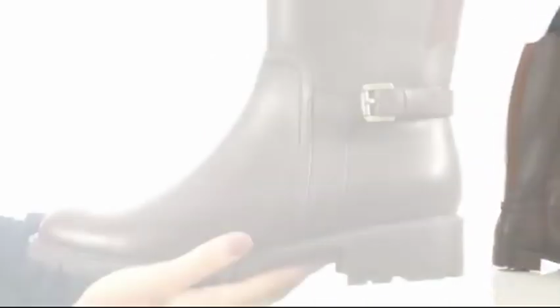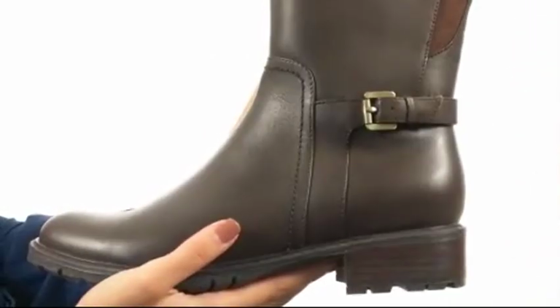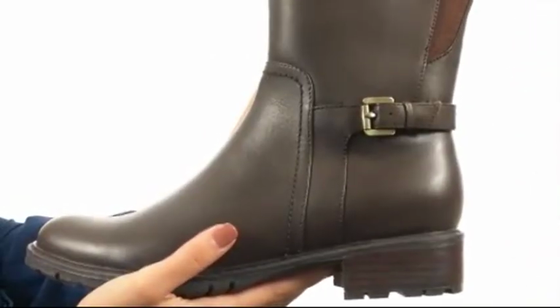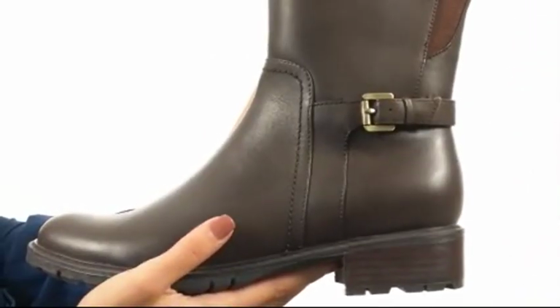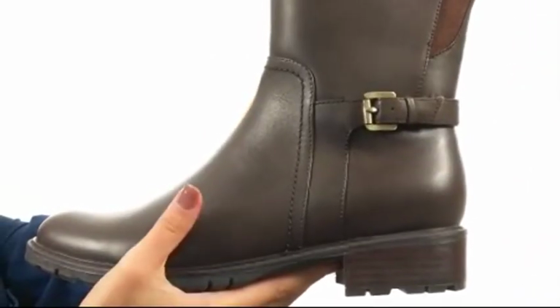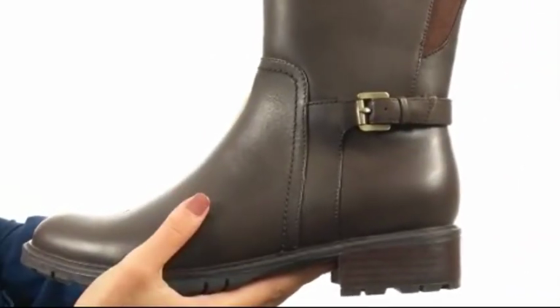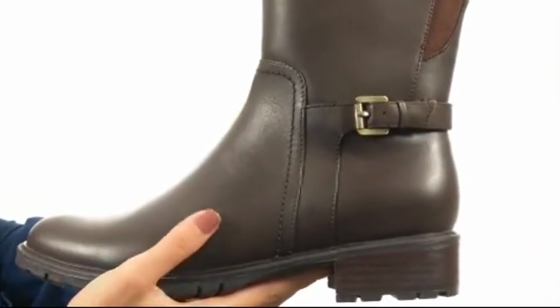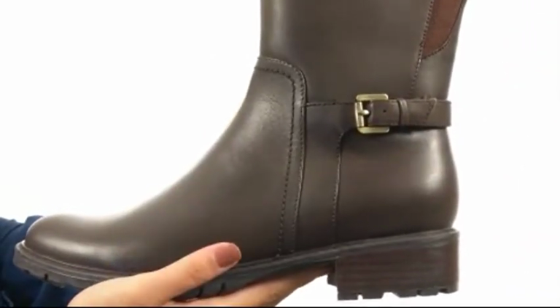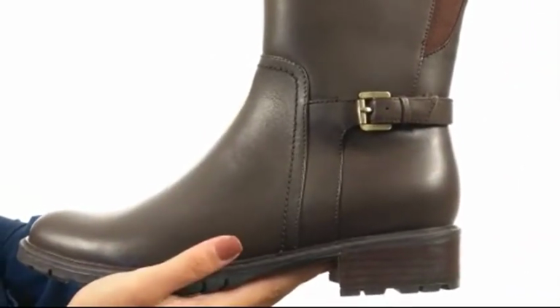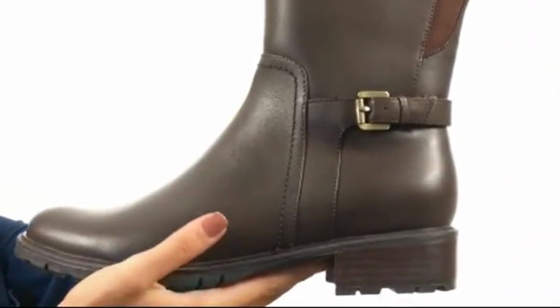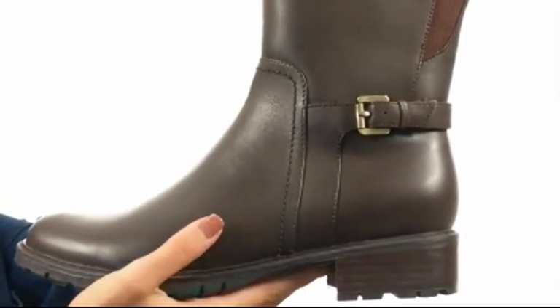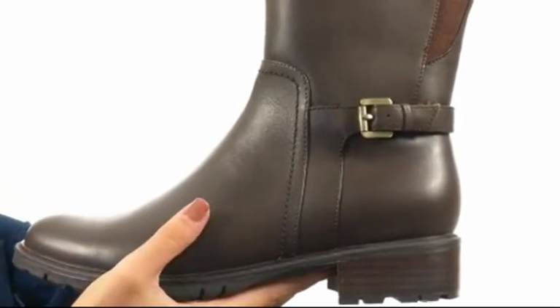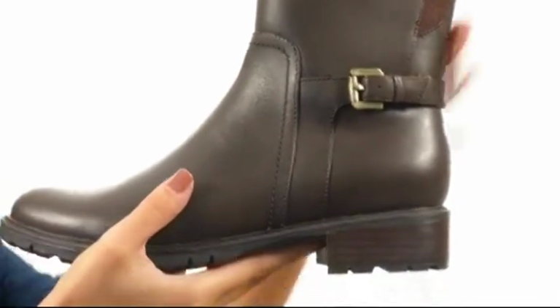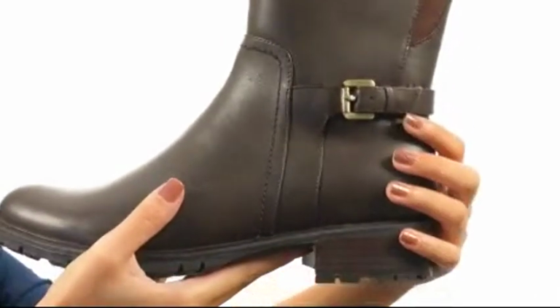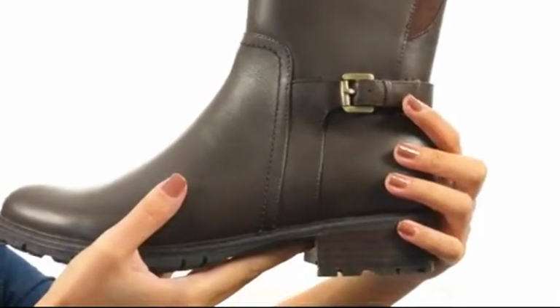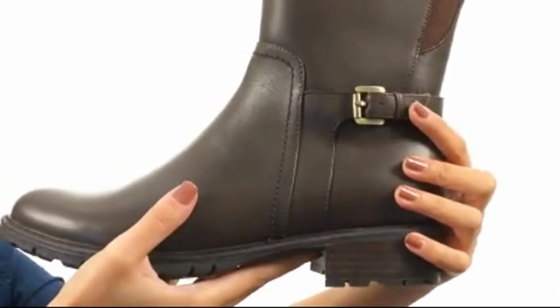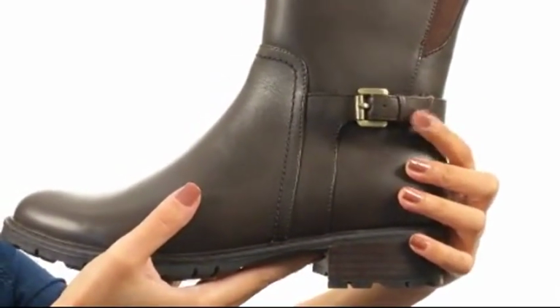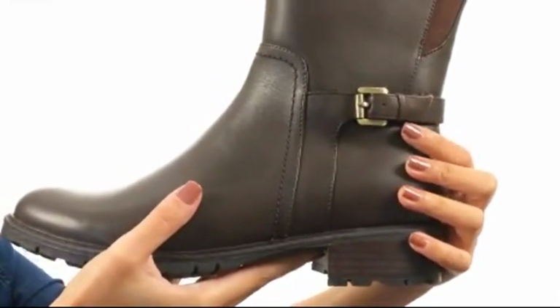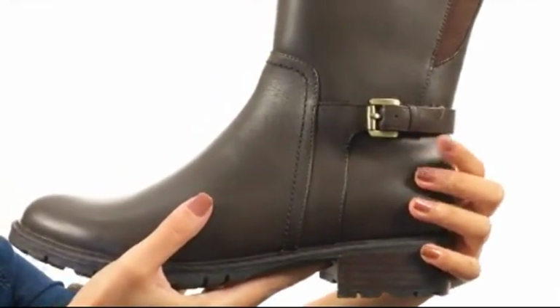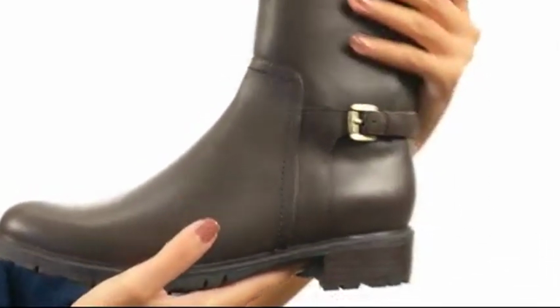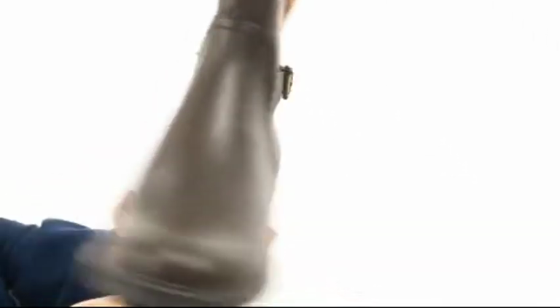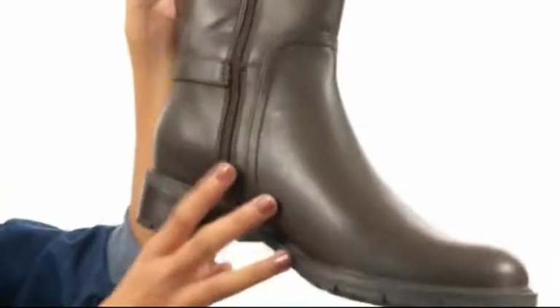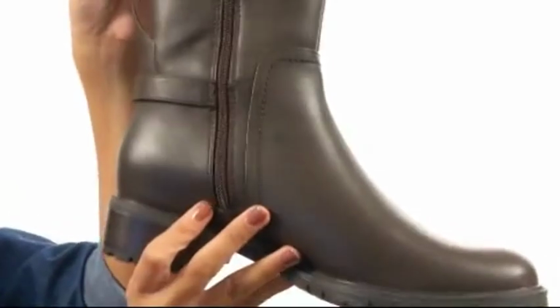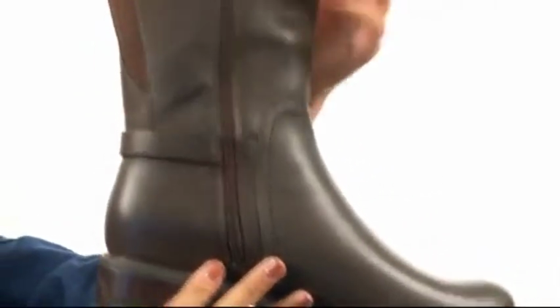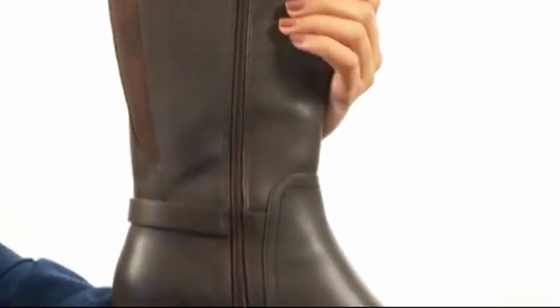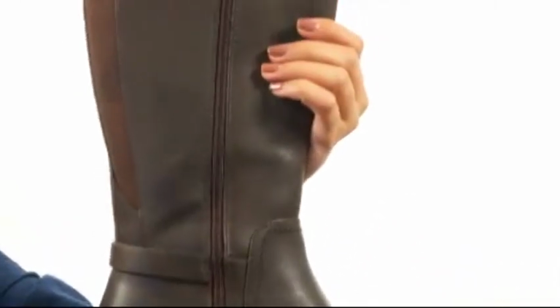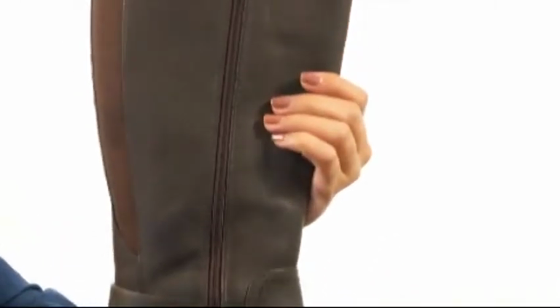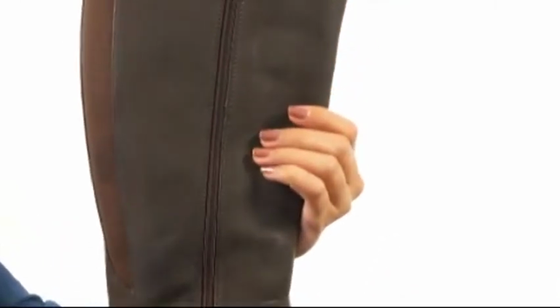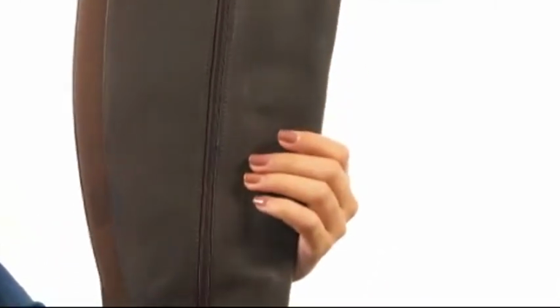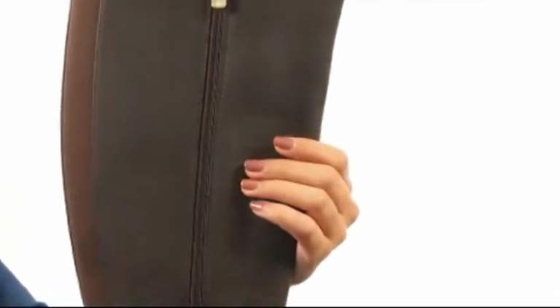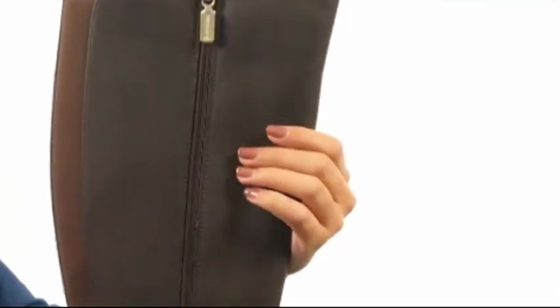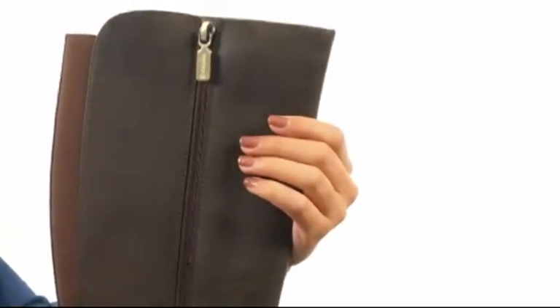This boot has a beautiful premium waterproof leather upper and an adorable riding boot style. There is a functional little buckle to give you a more adjusted fit, and then on the other side, there is a full length zipper closure so you can have super easy on and off access.